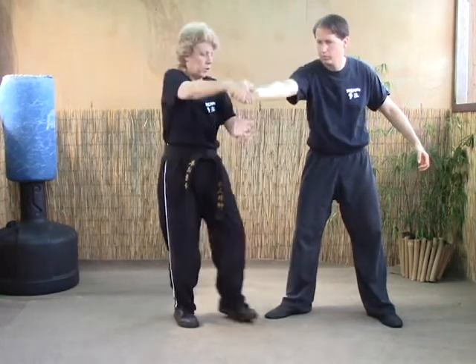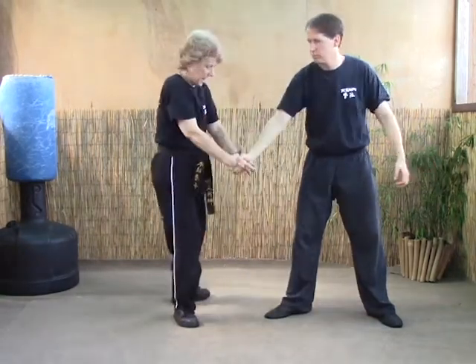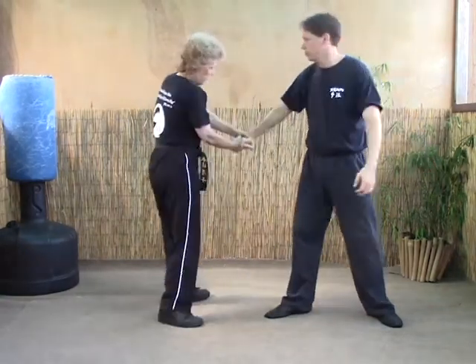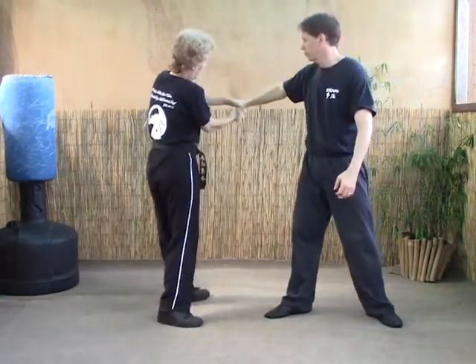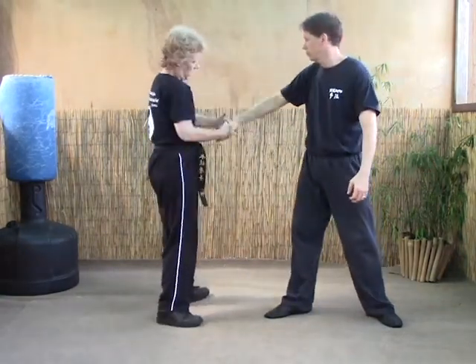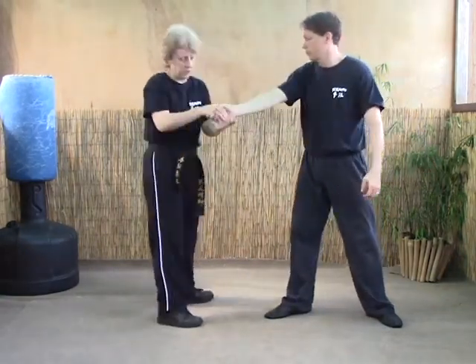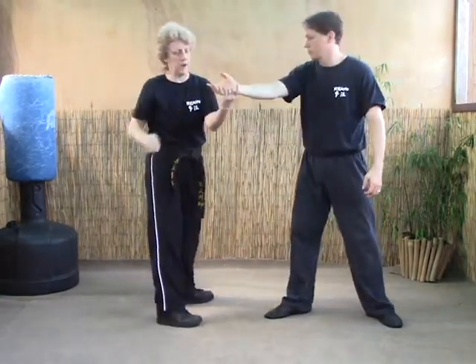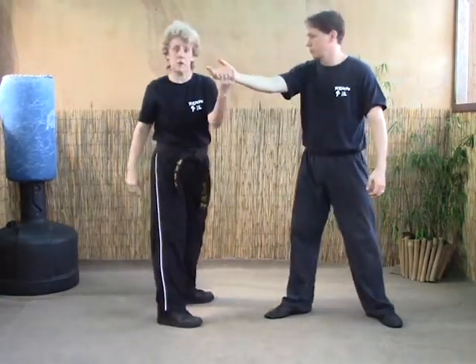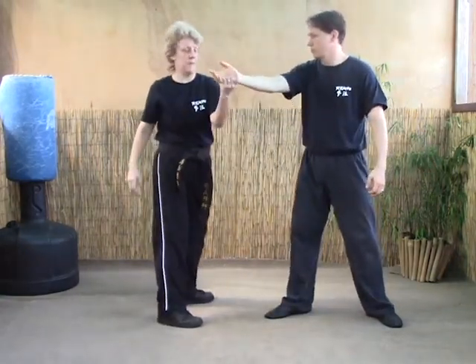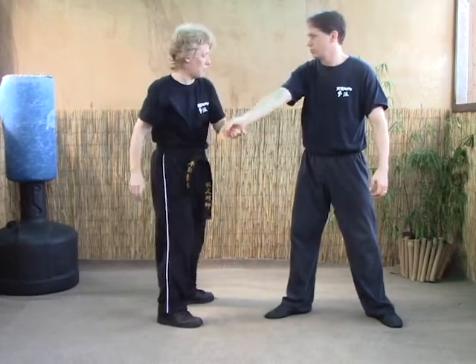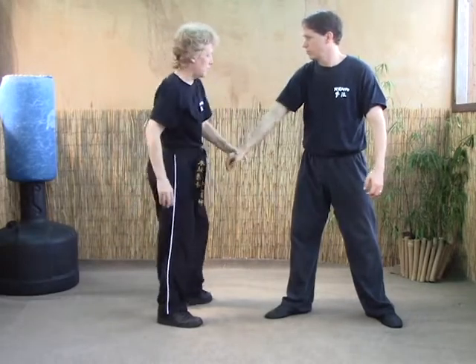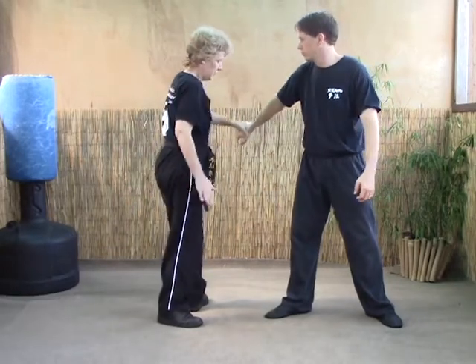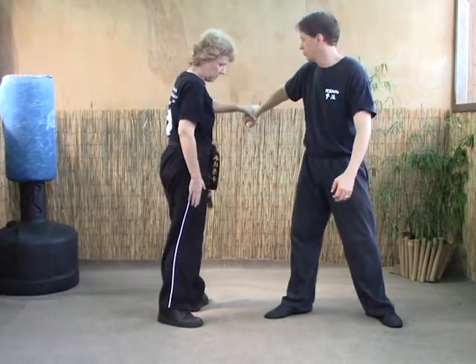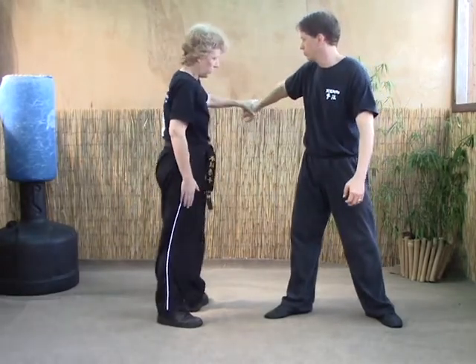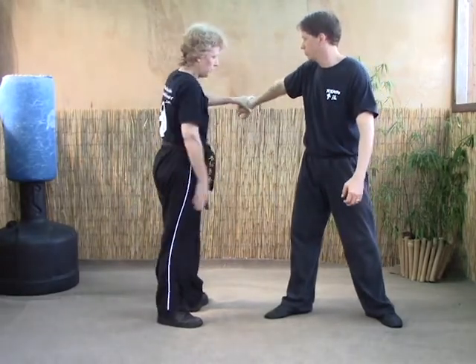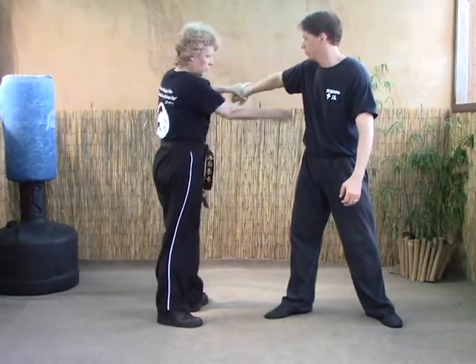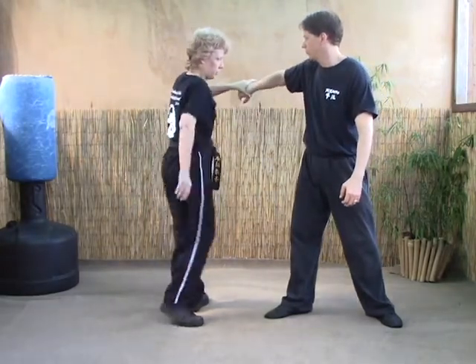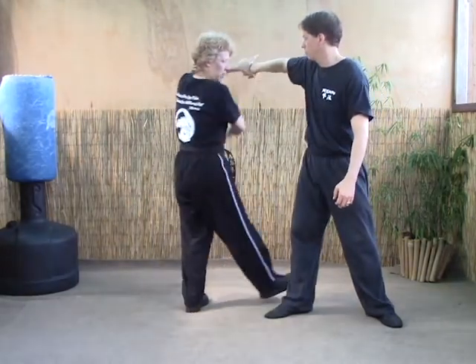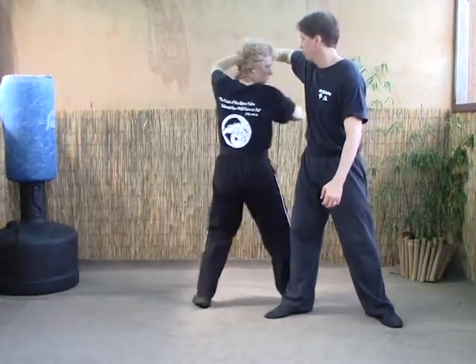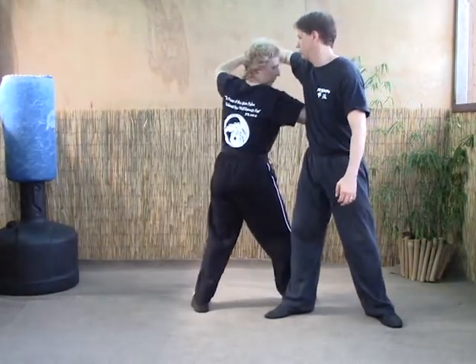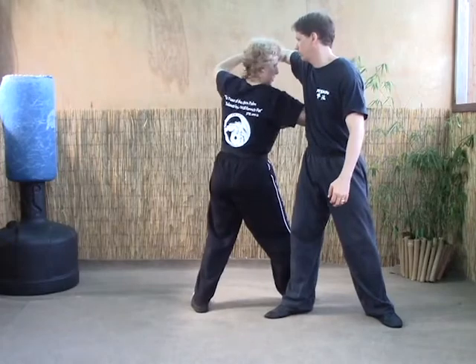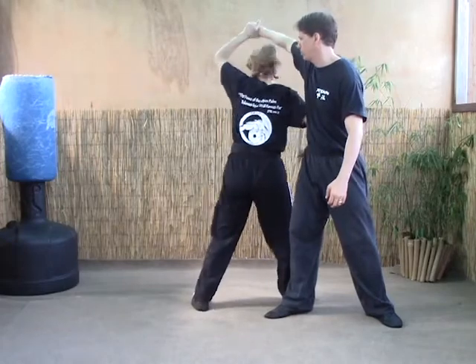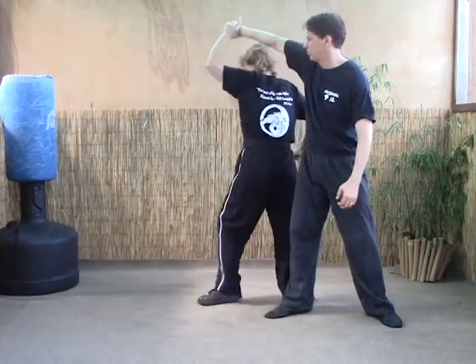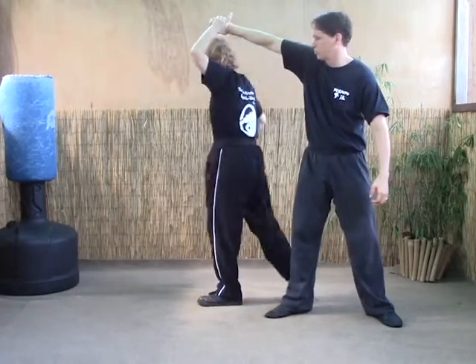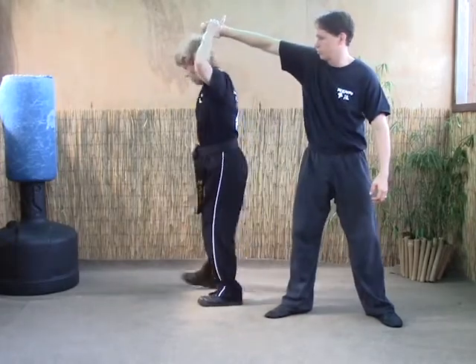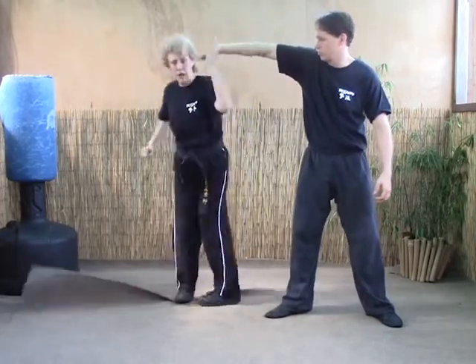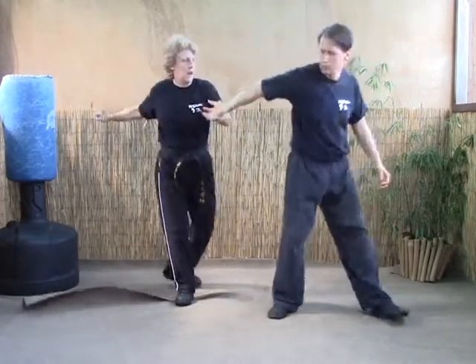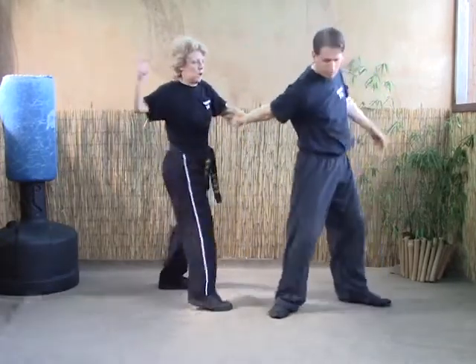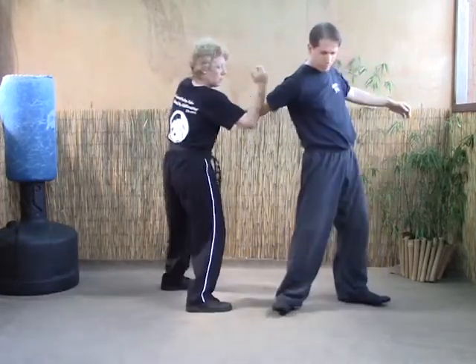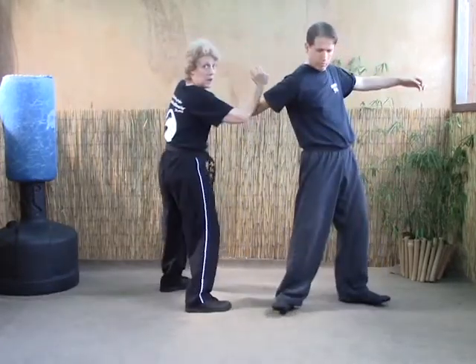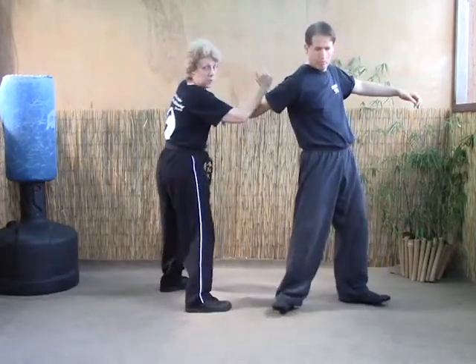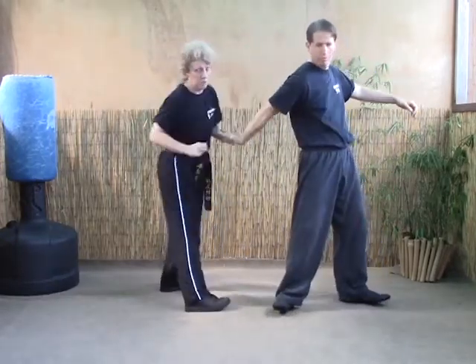We're going to counter grab the hand. Make sure when you counter grab, you counter grab the meaty part of it. As you step with your right foot to 6 o'clock, strike the ribs, pivot out and around, and break the elbow.